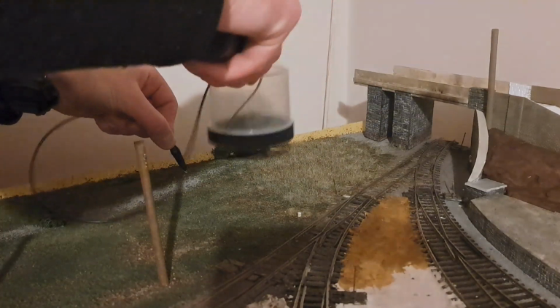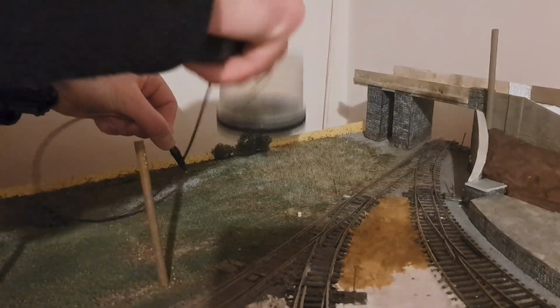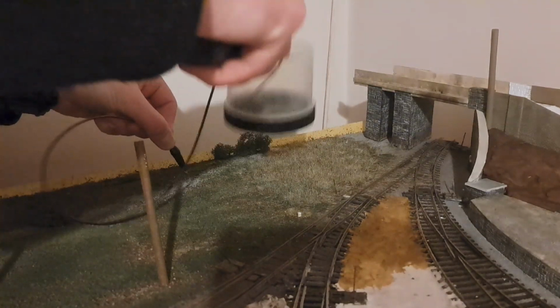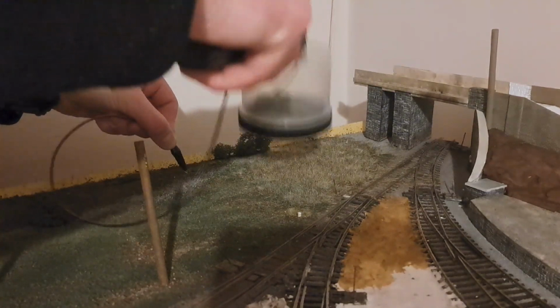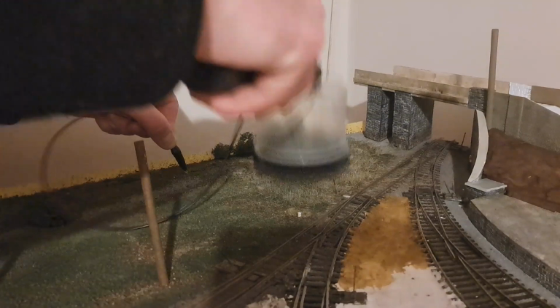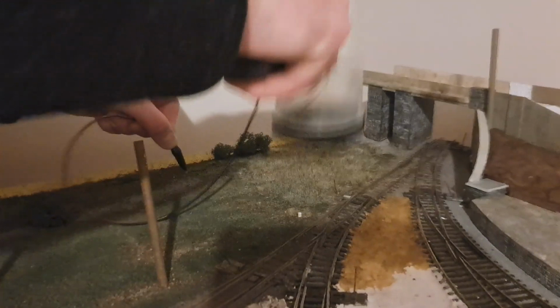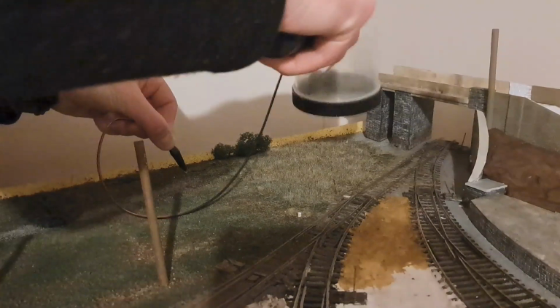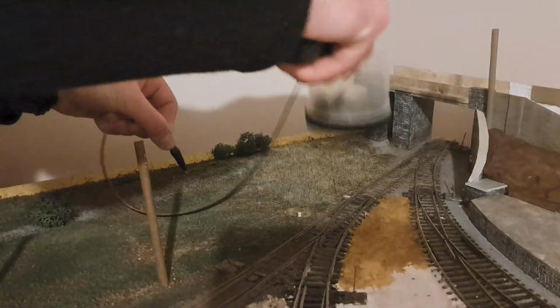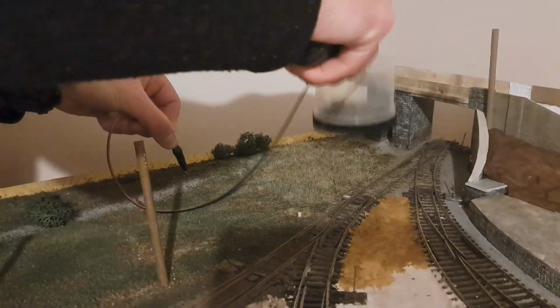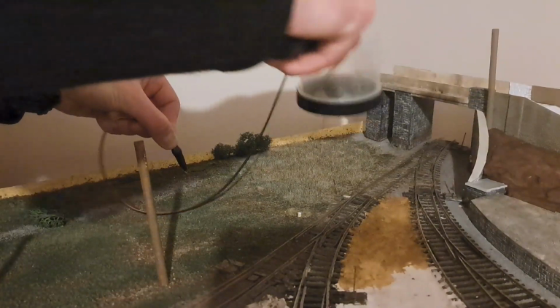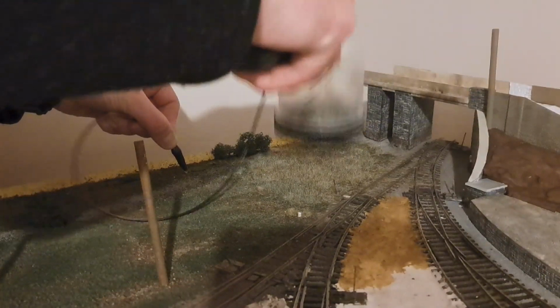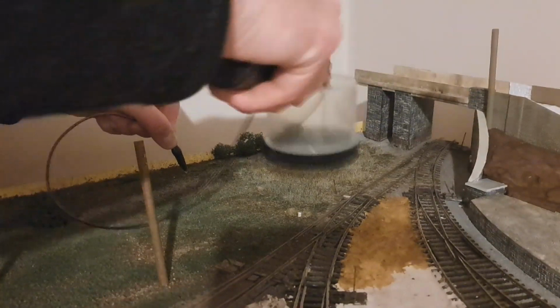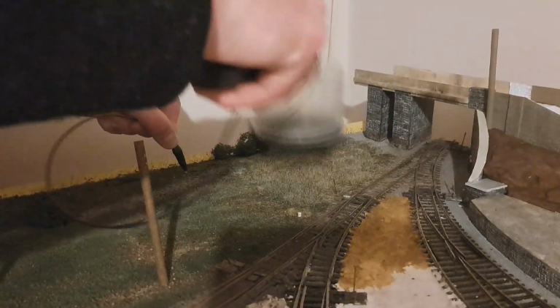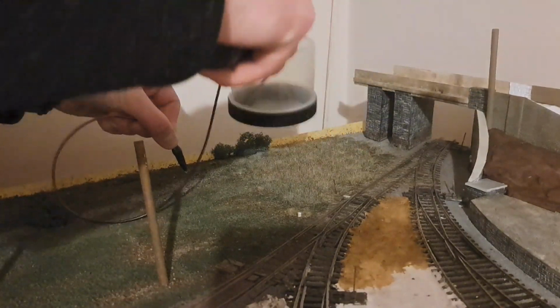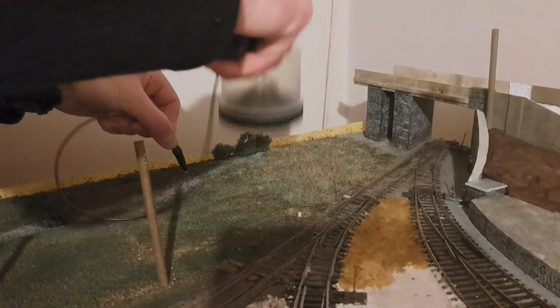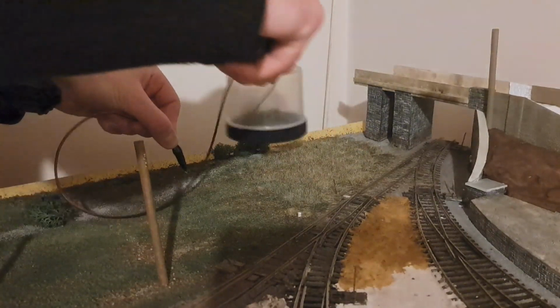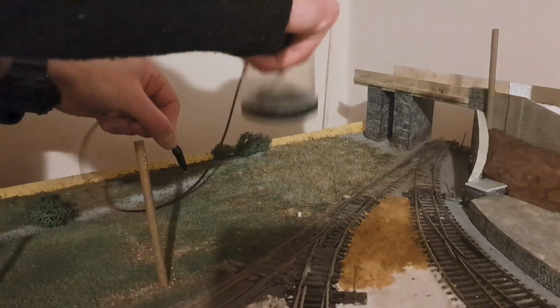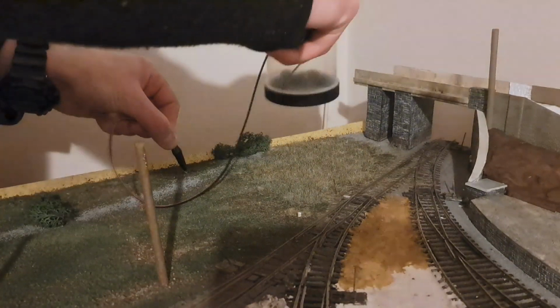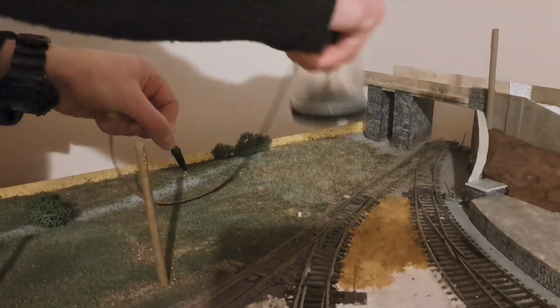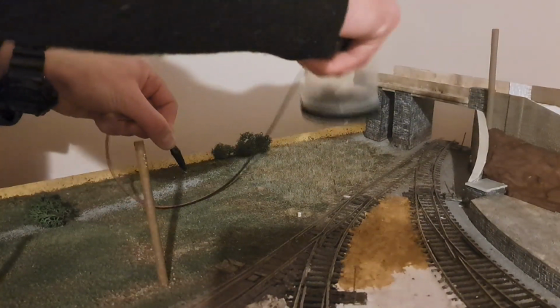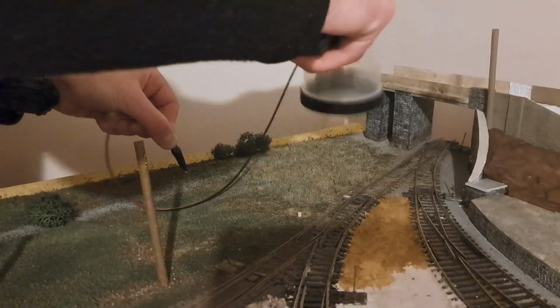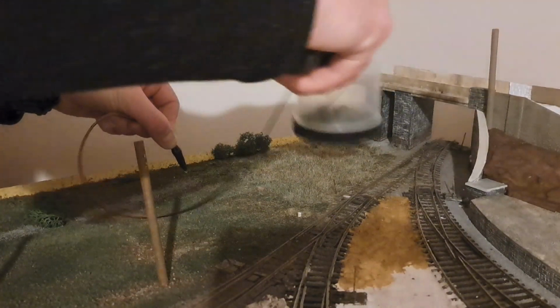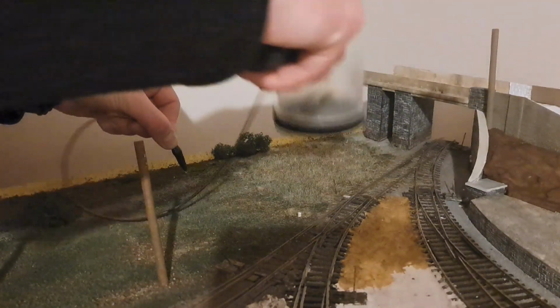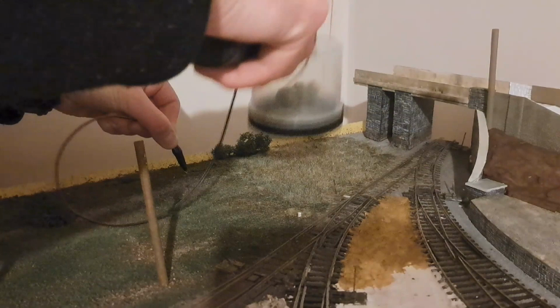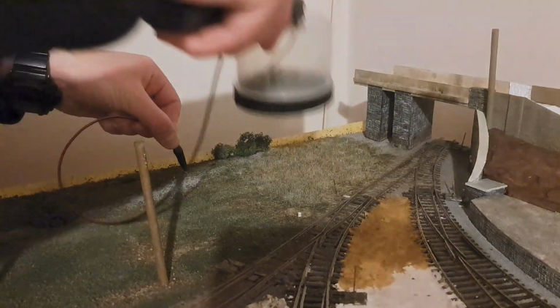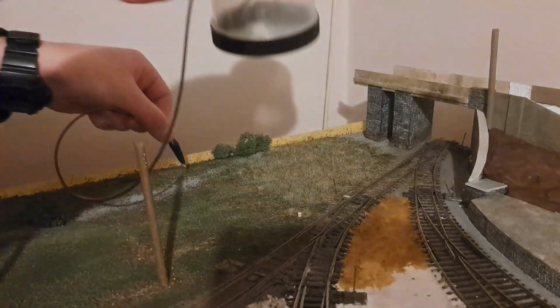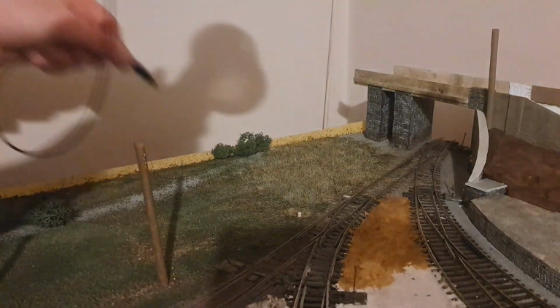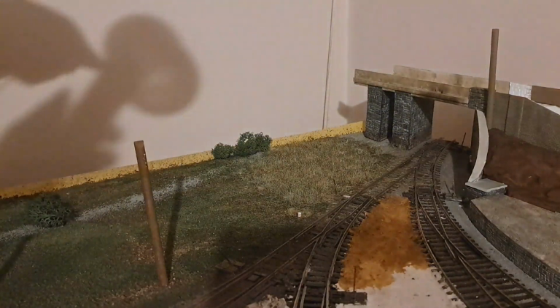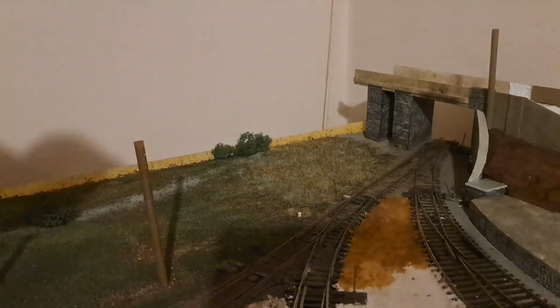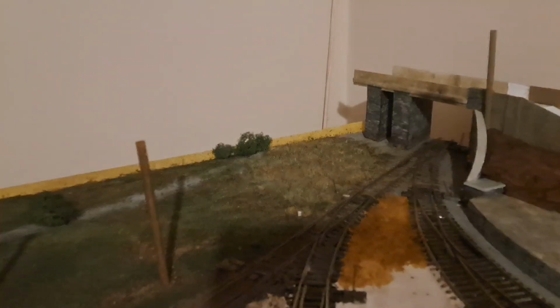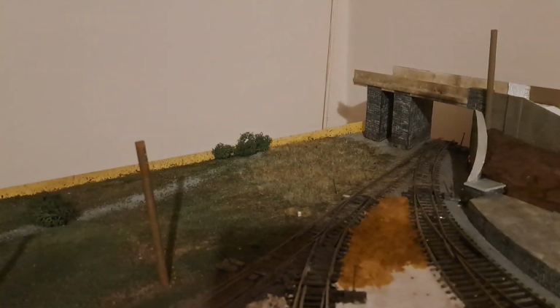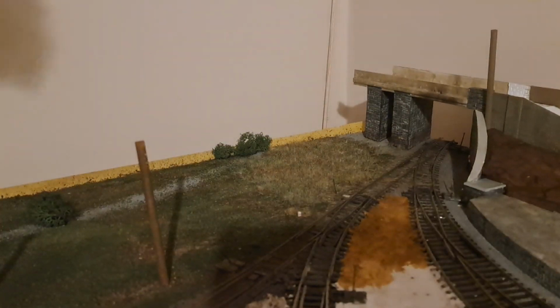A tip I have found useful is by shaking the applicator up and down — that helps draw the grass into a more upright position while you're applying it to an area.